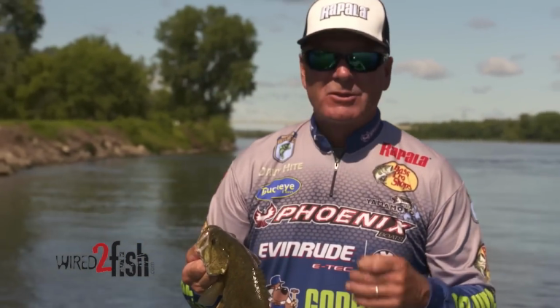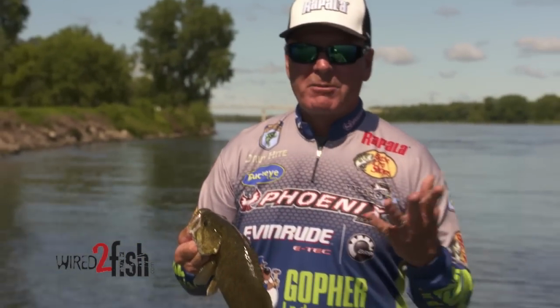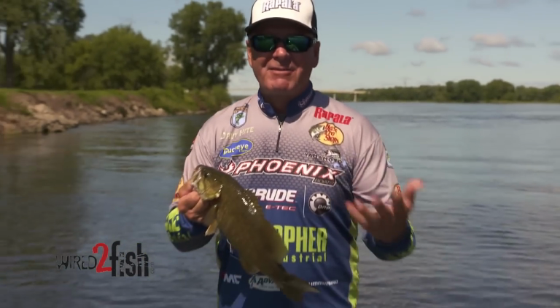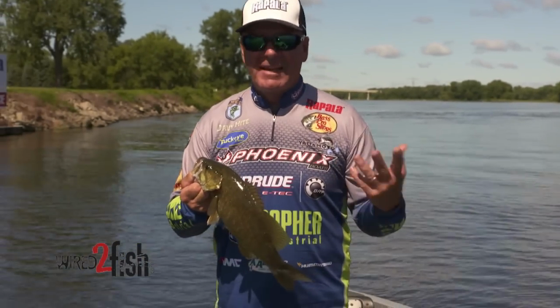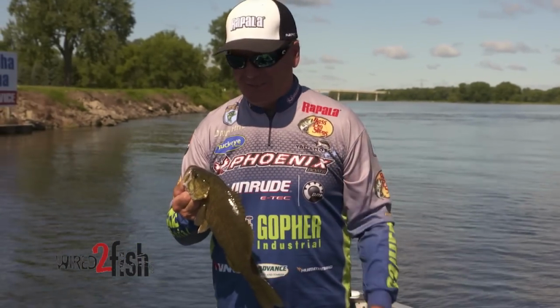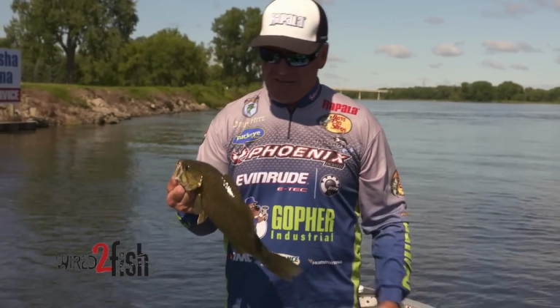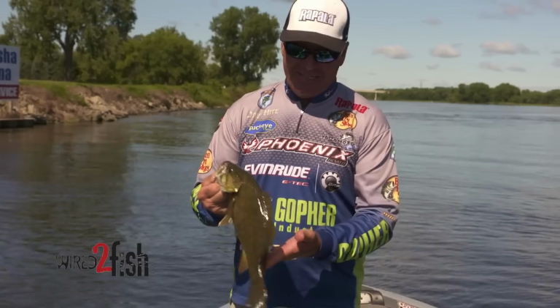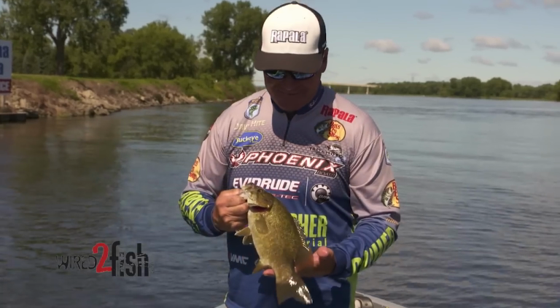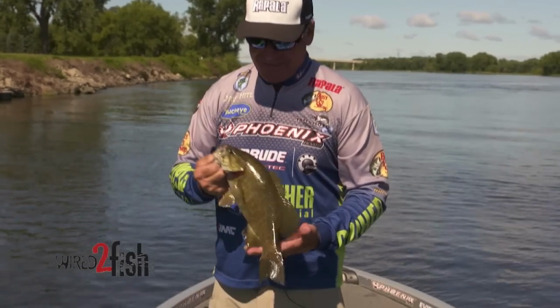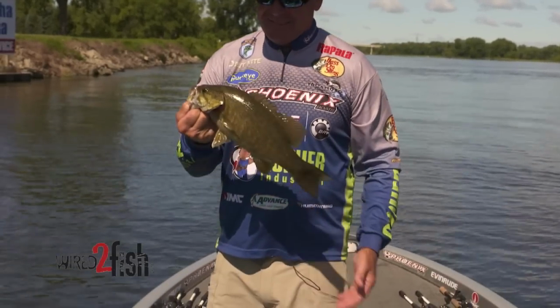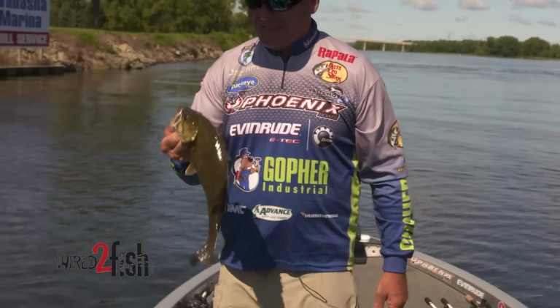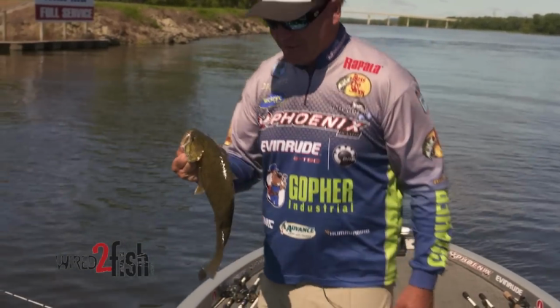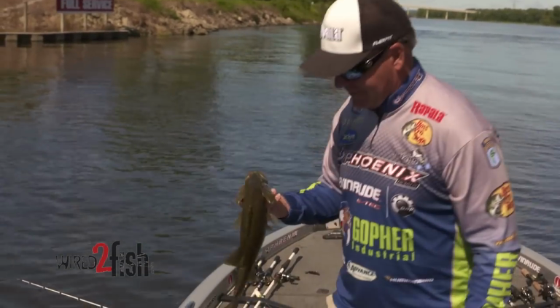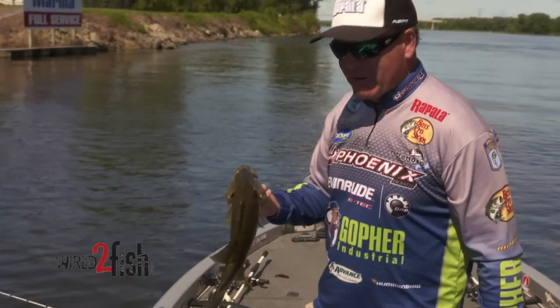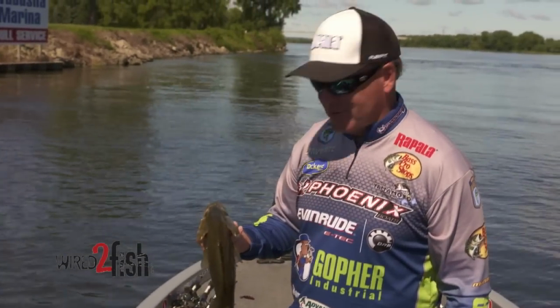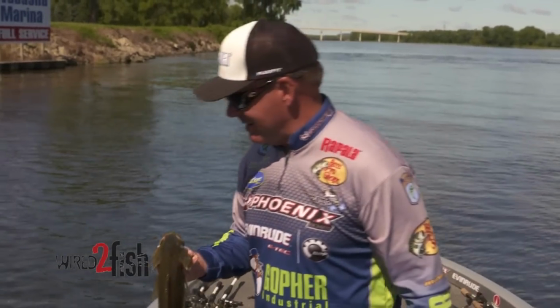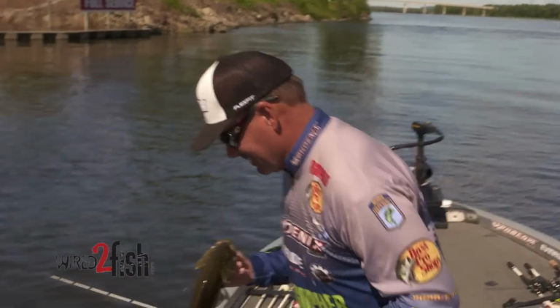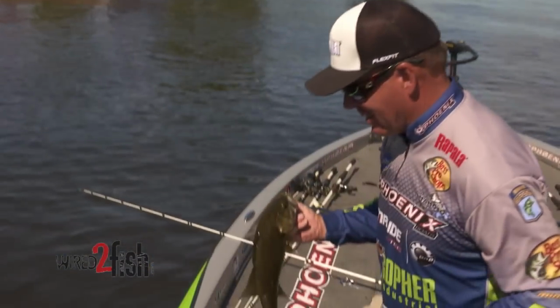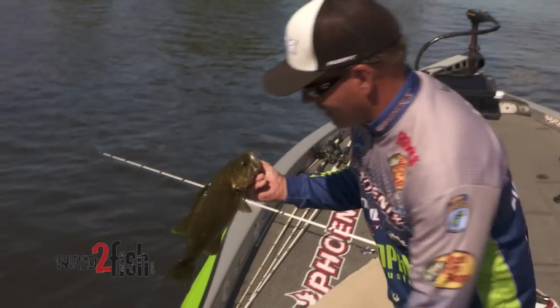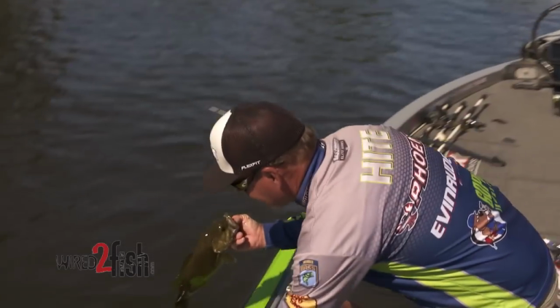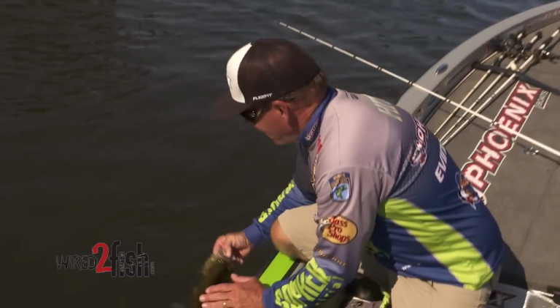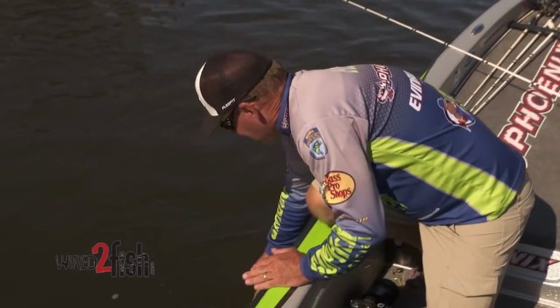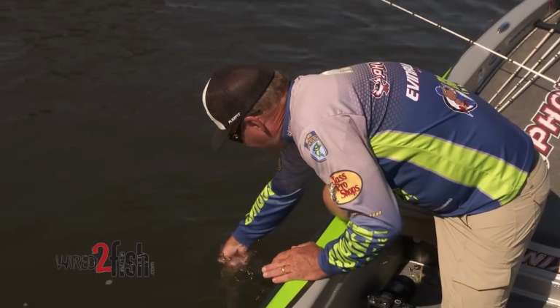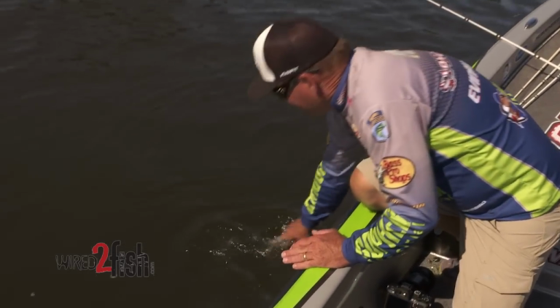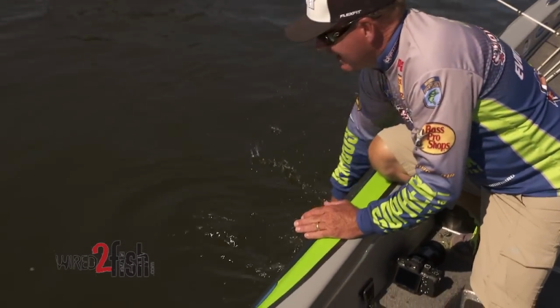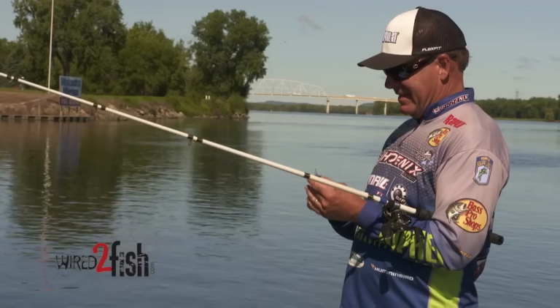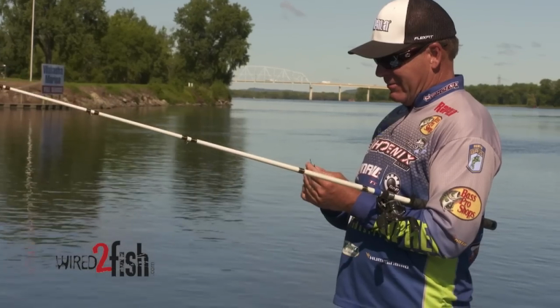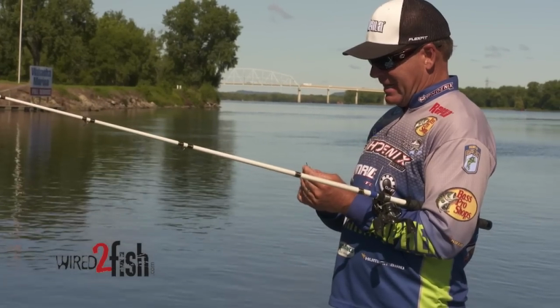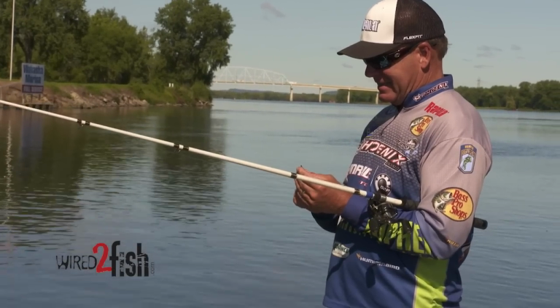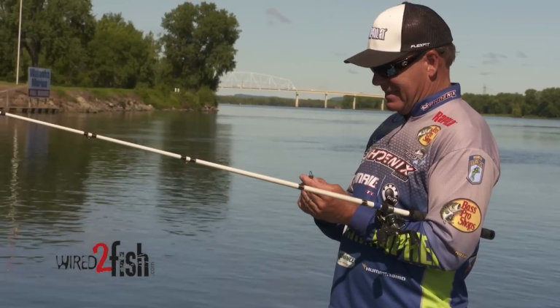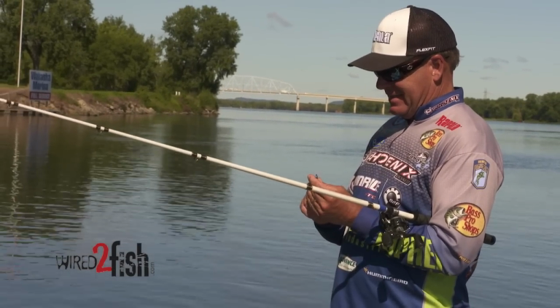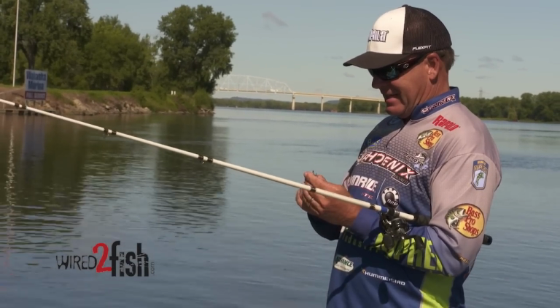Swinging rugby head, not football head — I just talked about it. That's a nice keeper fish here. Fun to catch these smallmouth. Sorry I dropped him on the carpet. He'll be just fine, though. Swinging rugby head is a neat deal.